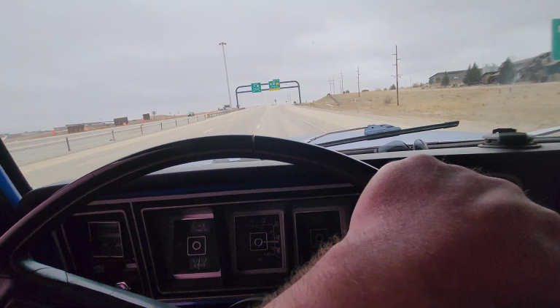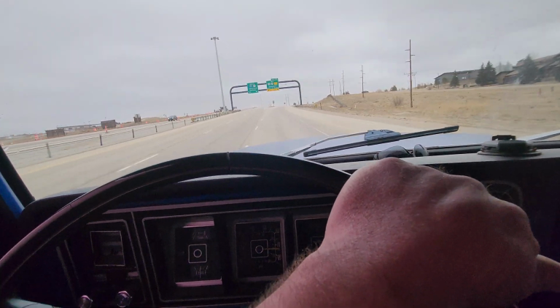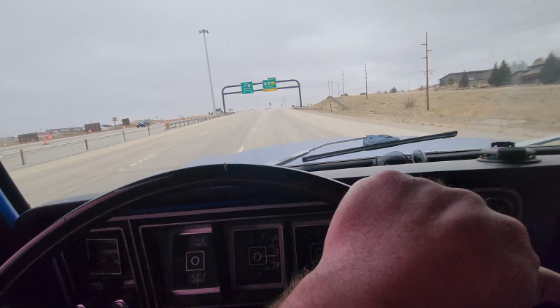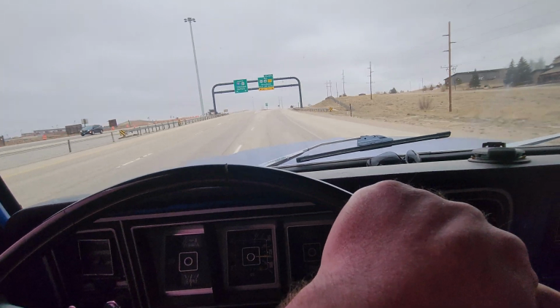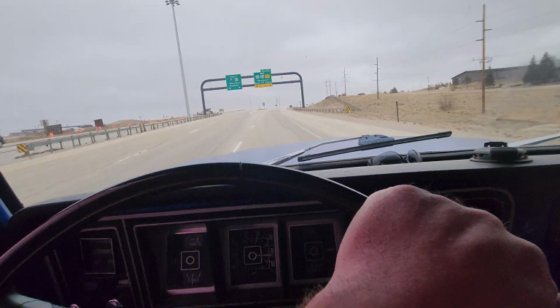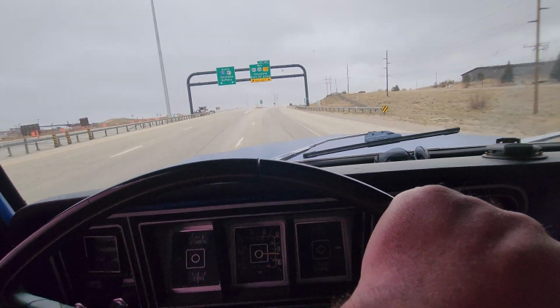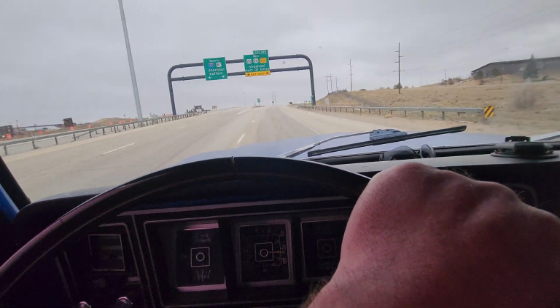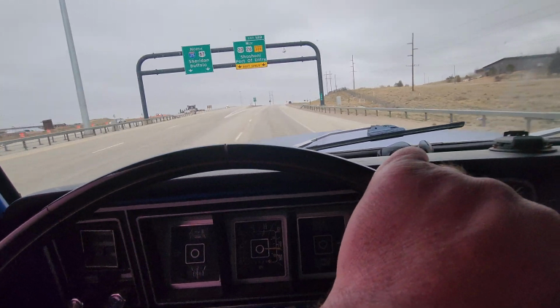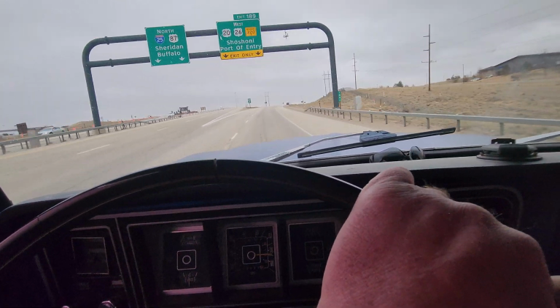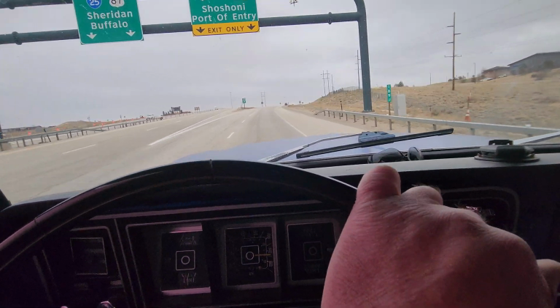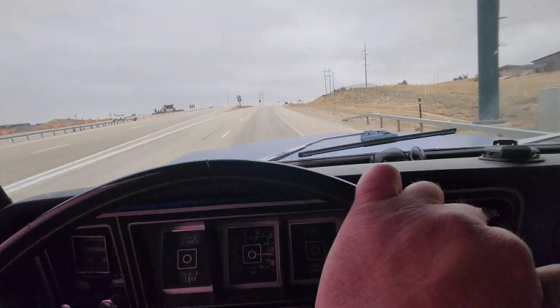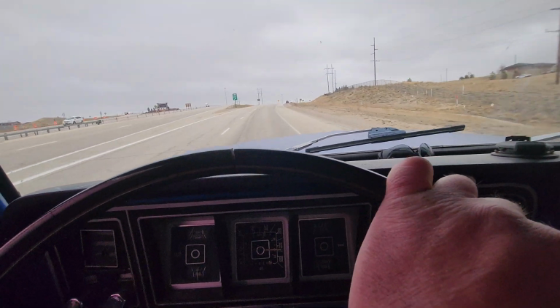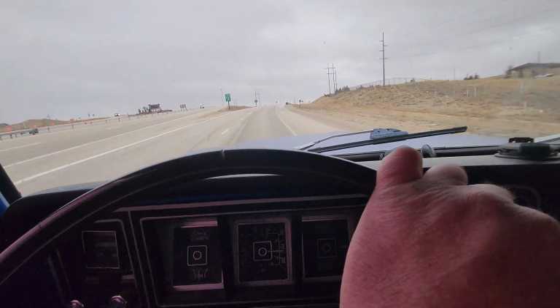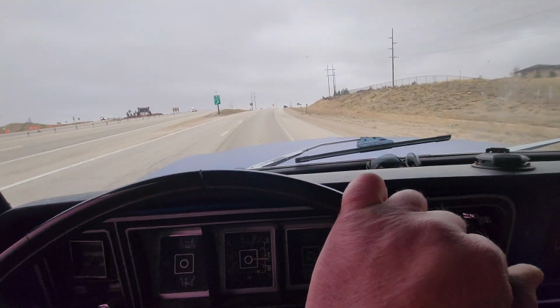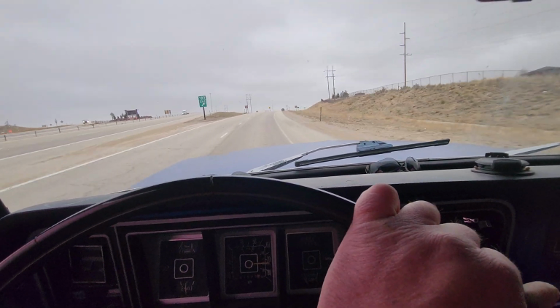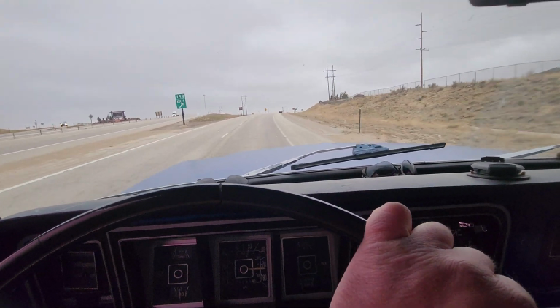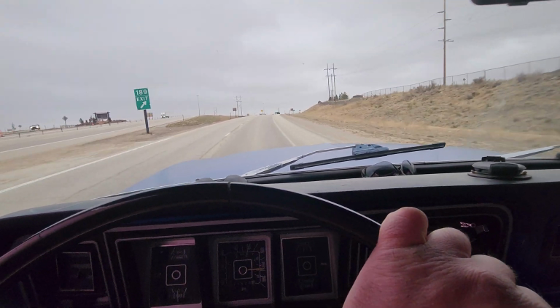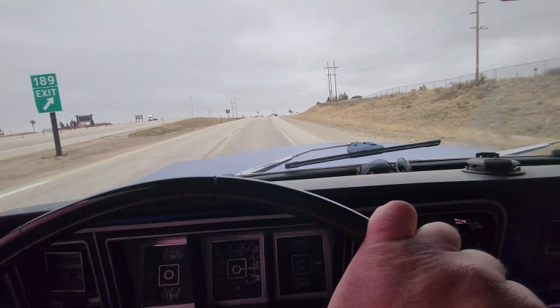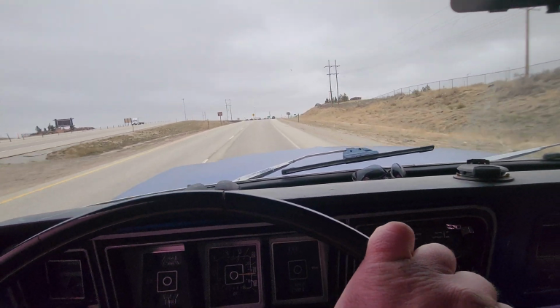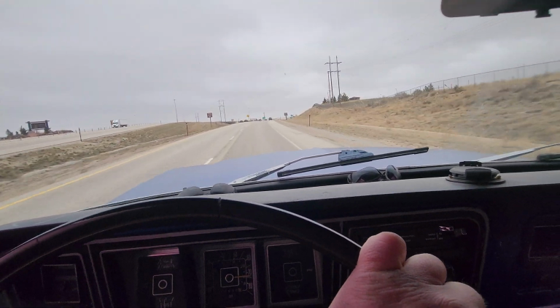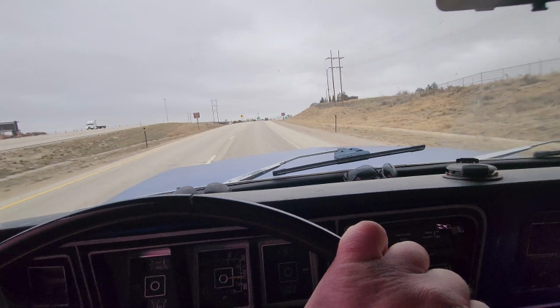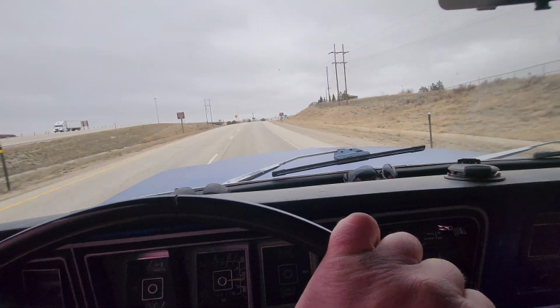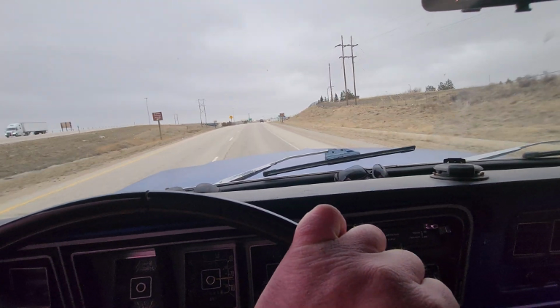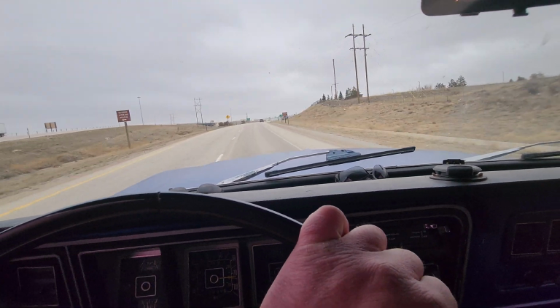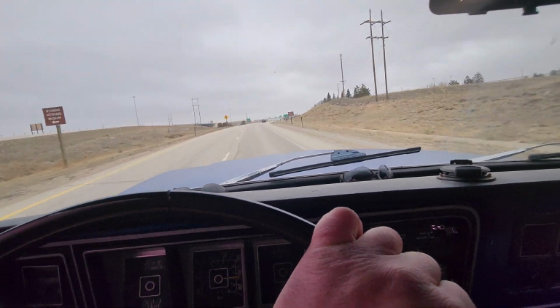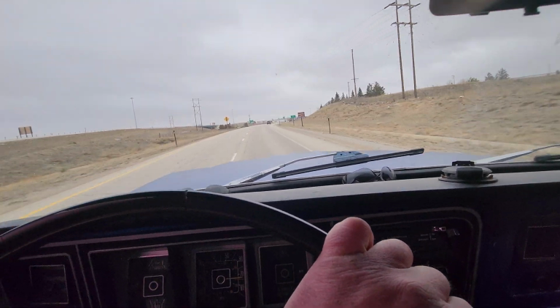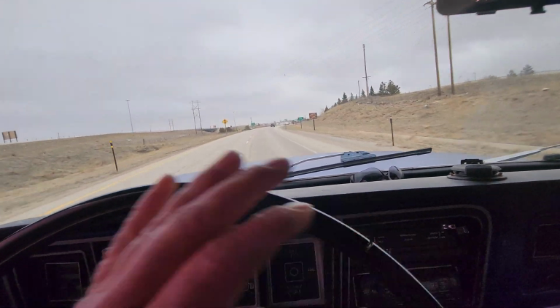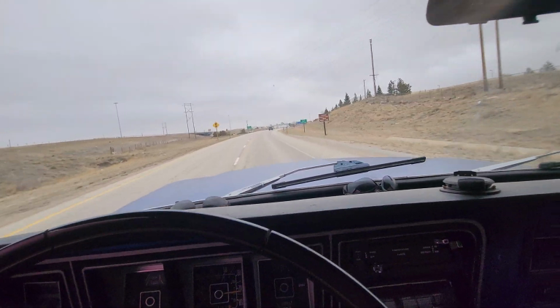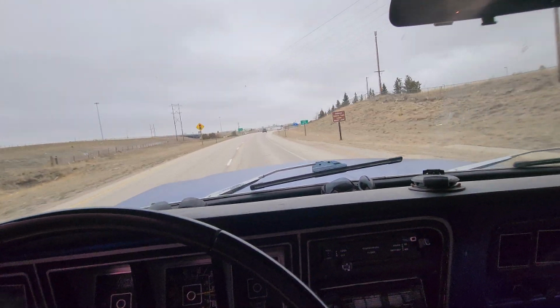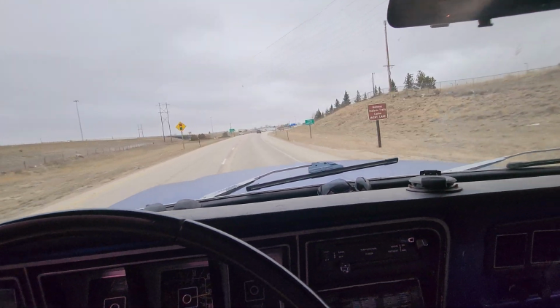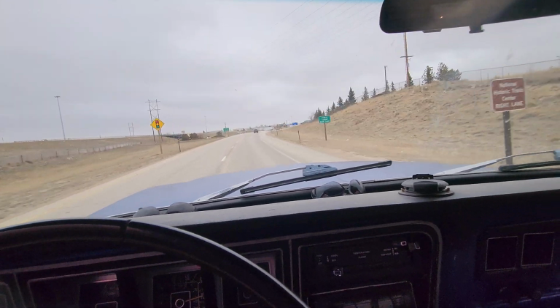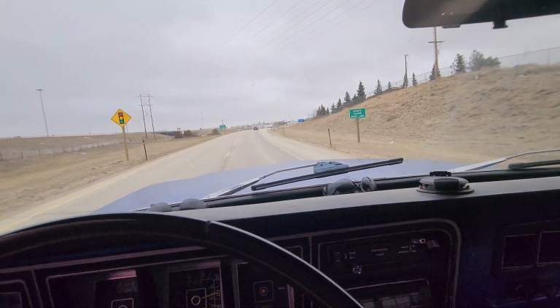That shouldn't have any problem pulling your trailer around with this one. Really nice, really fast. It kicks down and pulls really hard.